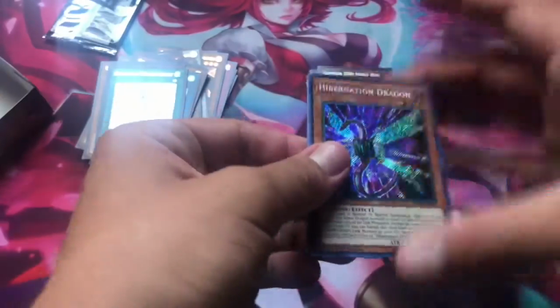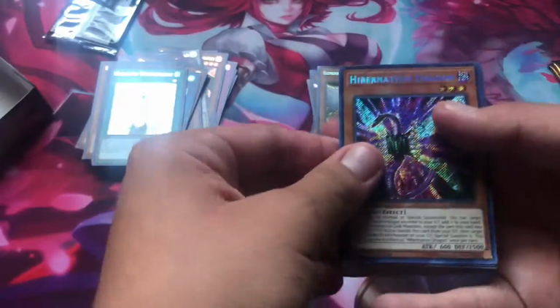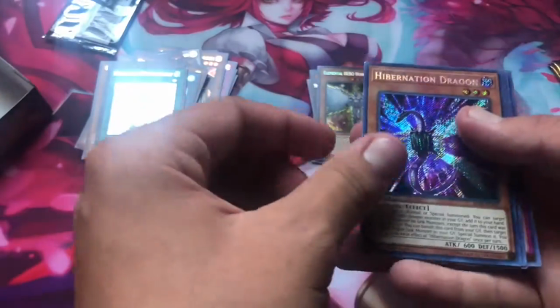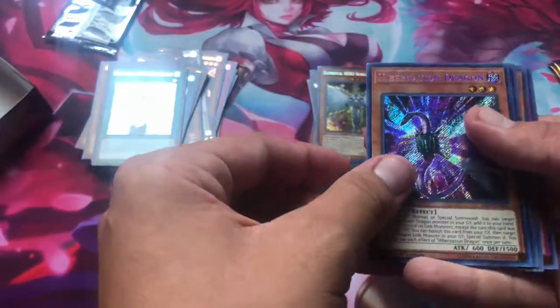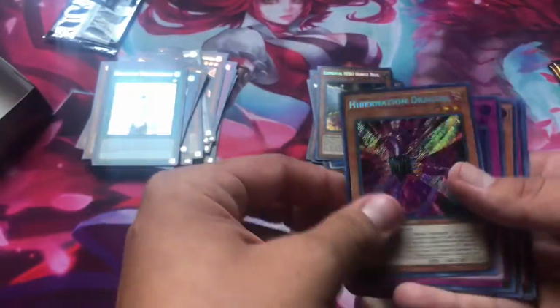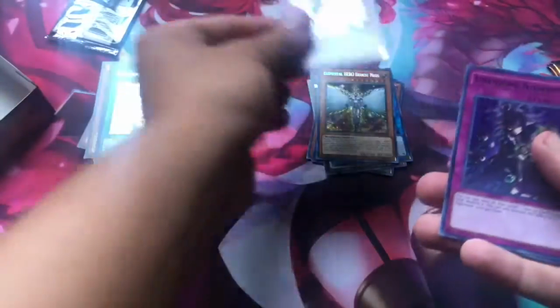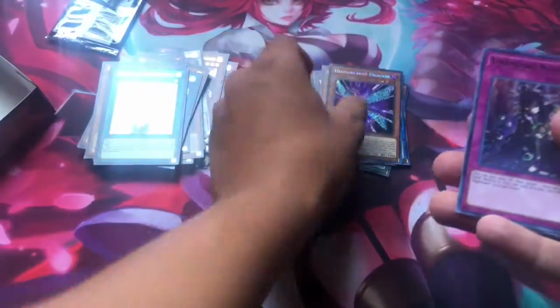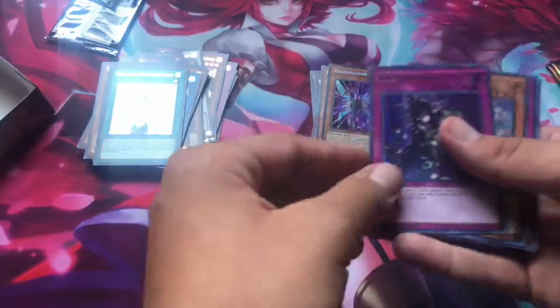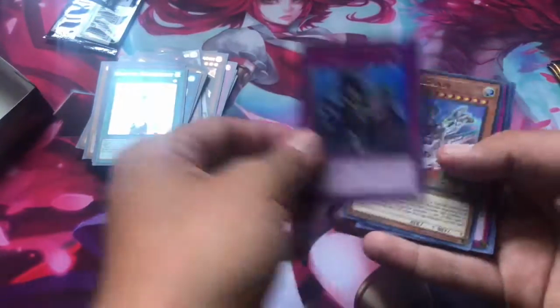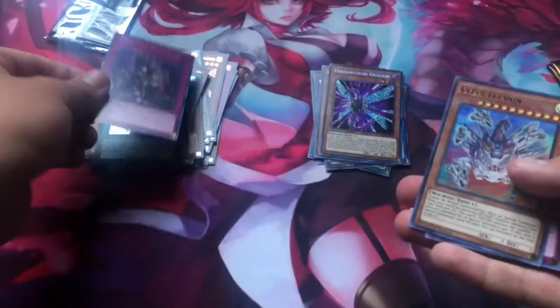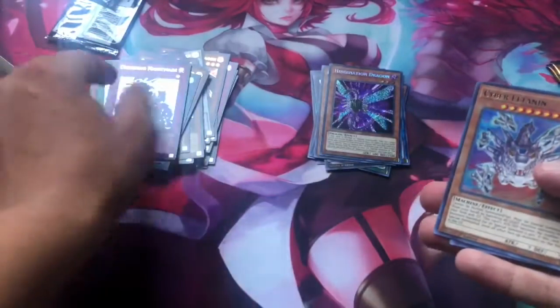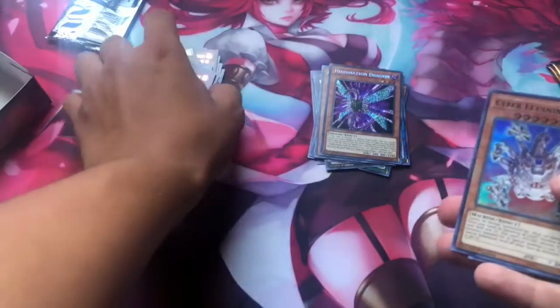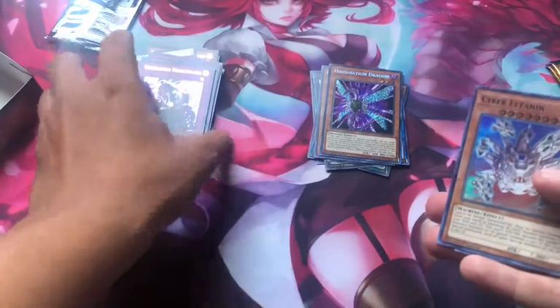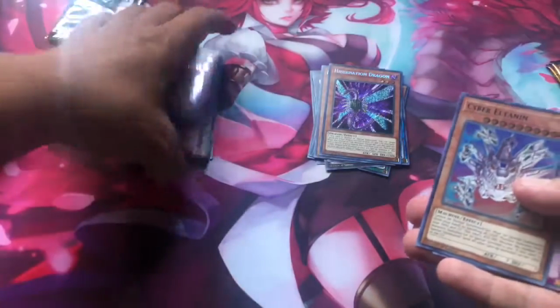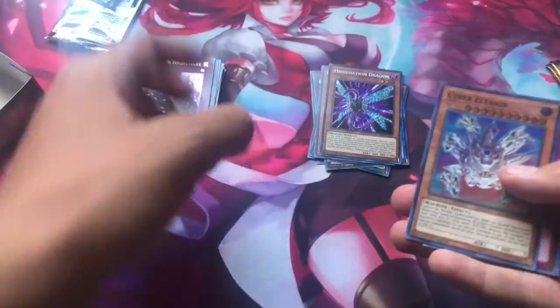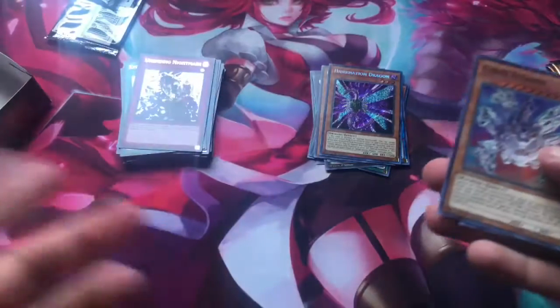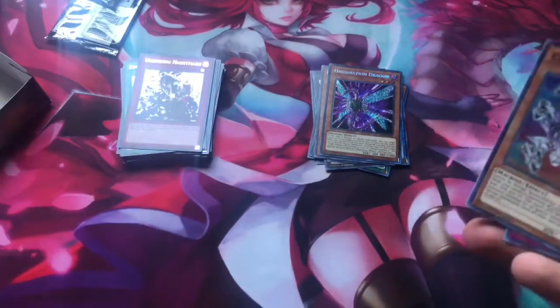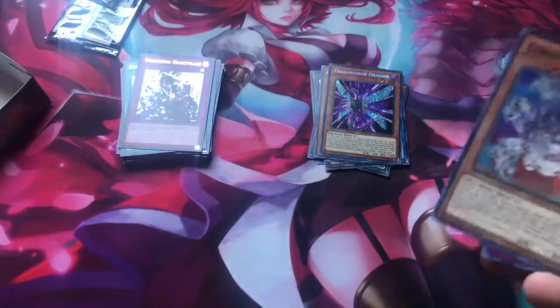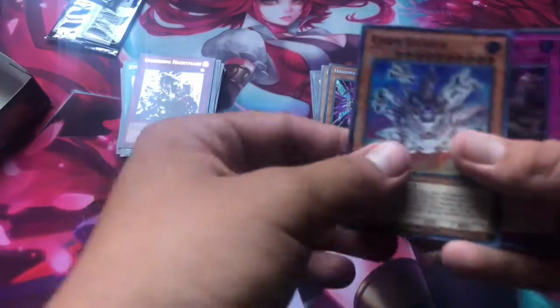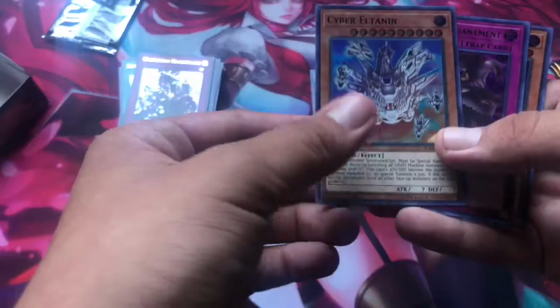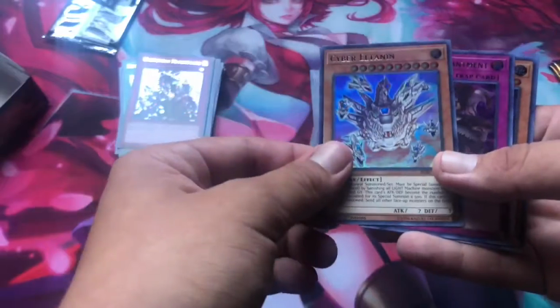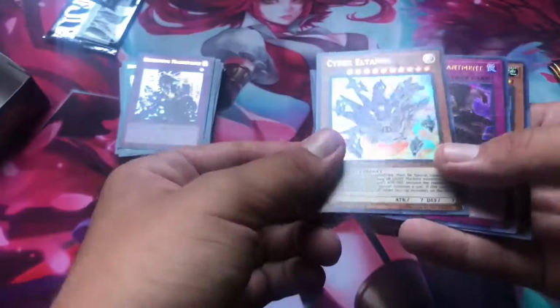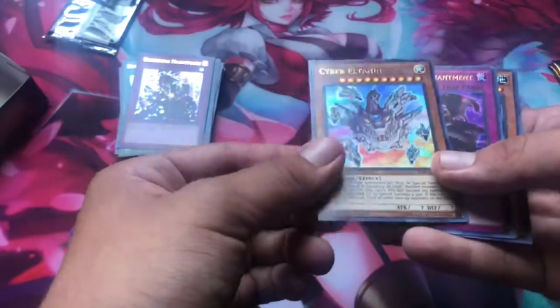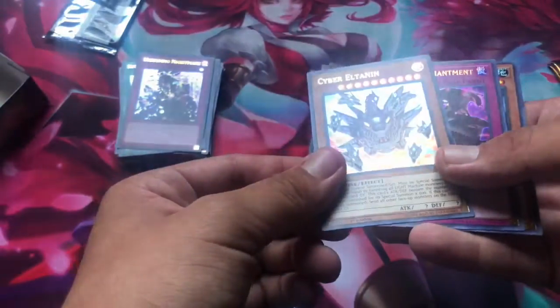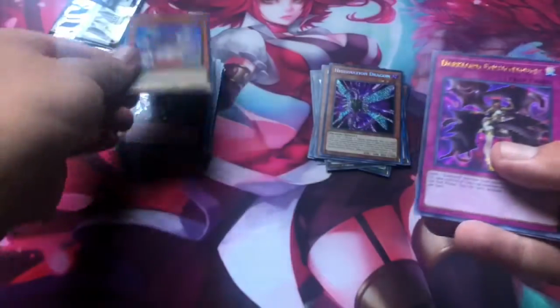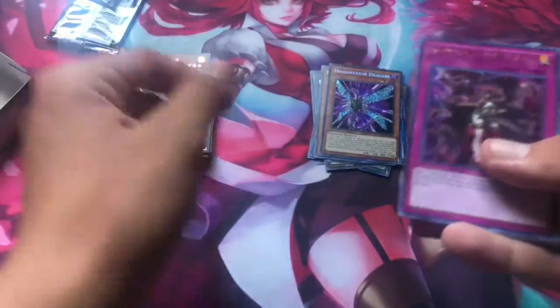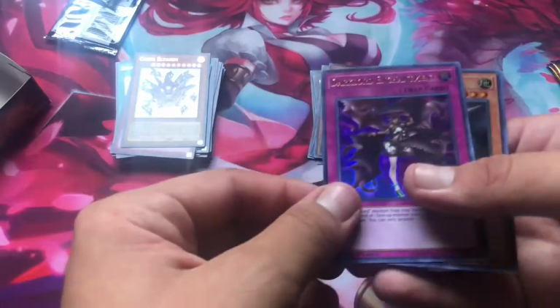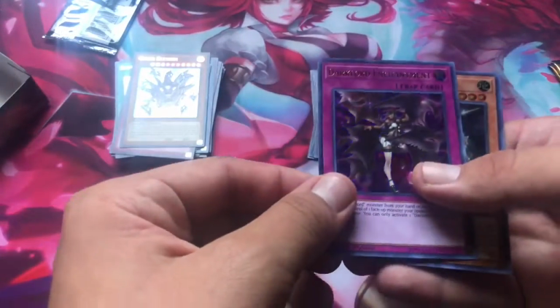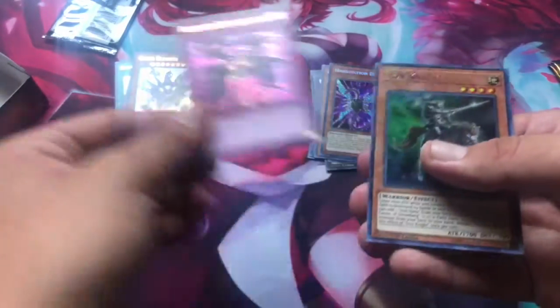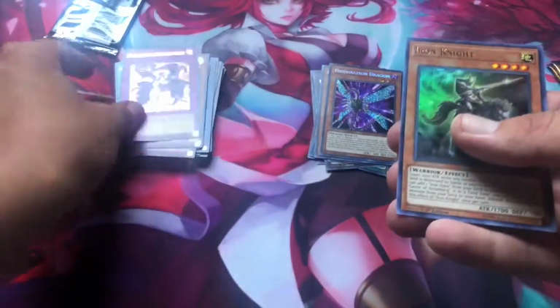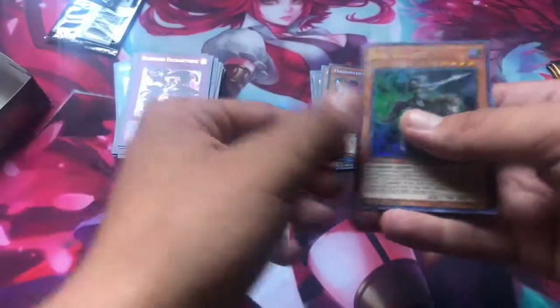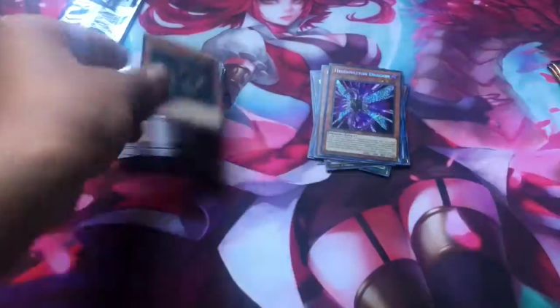We already showed the Secret Rare. Hibernation Dragon — not bad. Undying Nightmare — the Secret Rare of that was pretty pricey too, like $9, about as pricey as a Solemn Strike. Cyber... I'm not going to try pronouncing that. Dark Lord Enchantment. Iron Knight — okay, that's pretty good, and we still have a lot more packs.